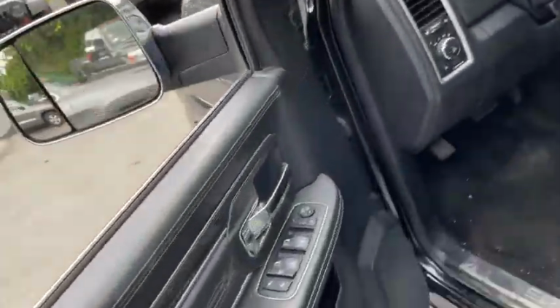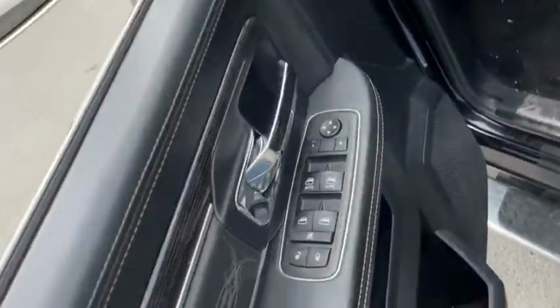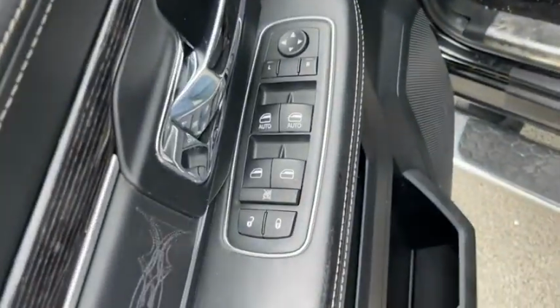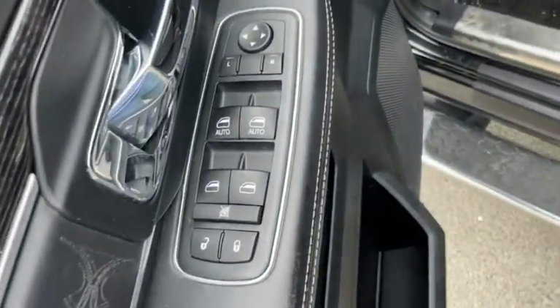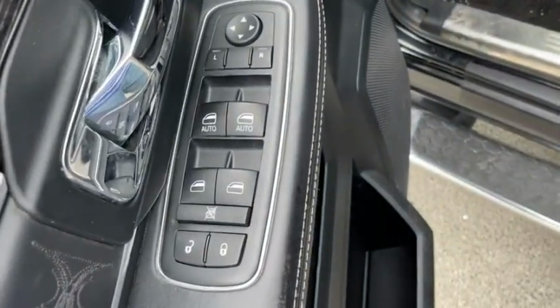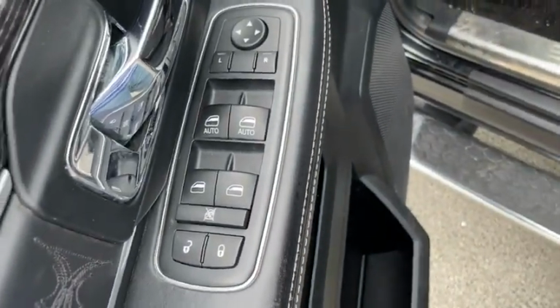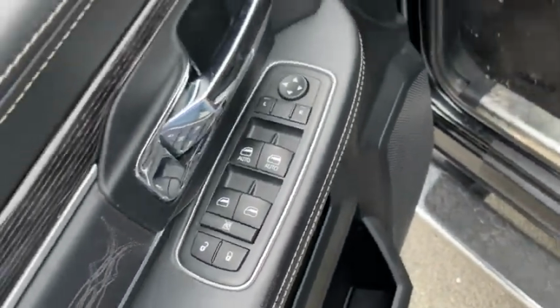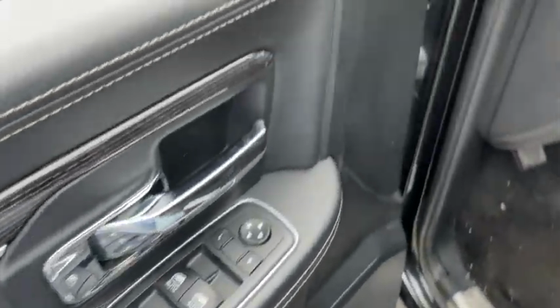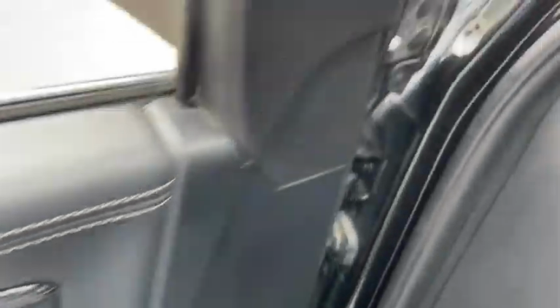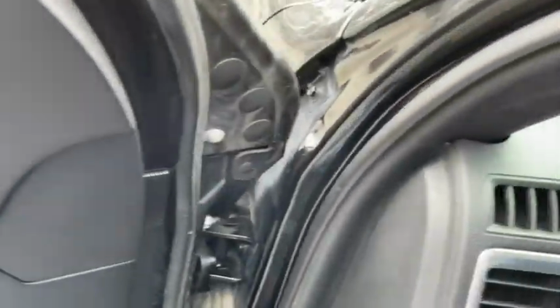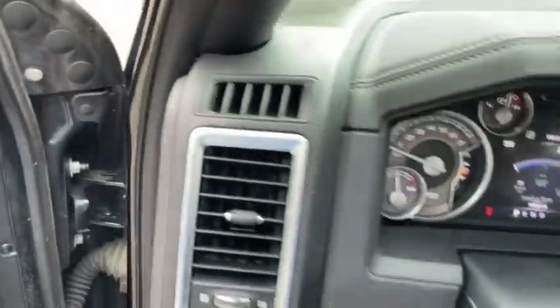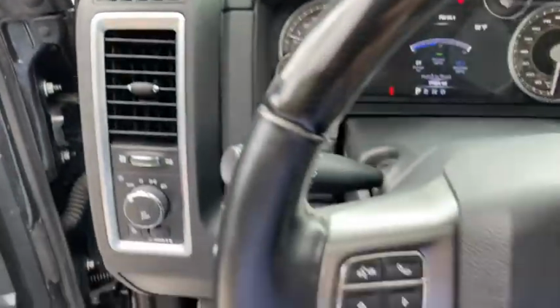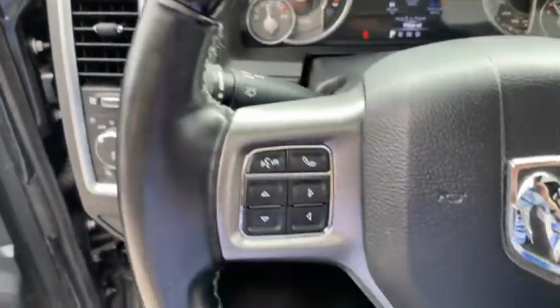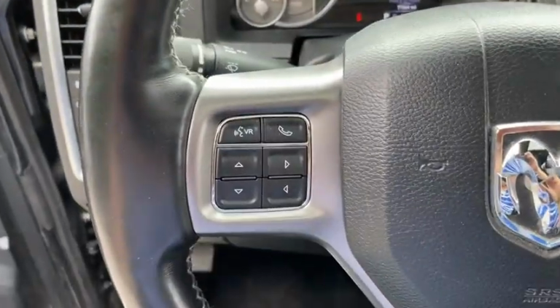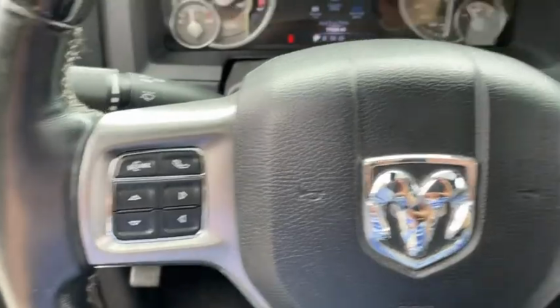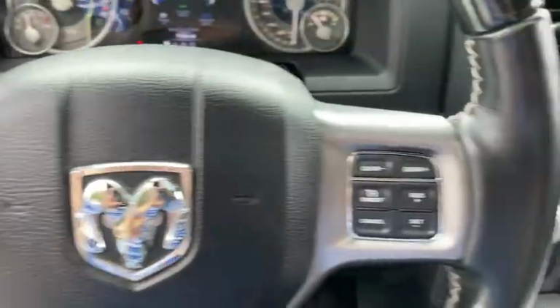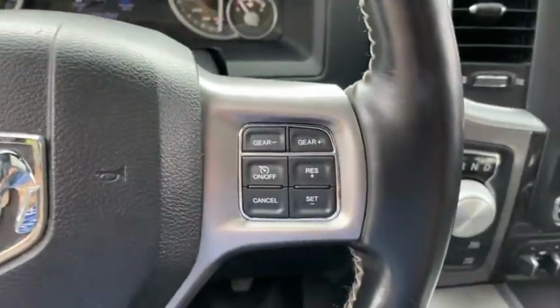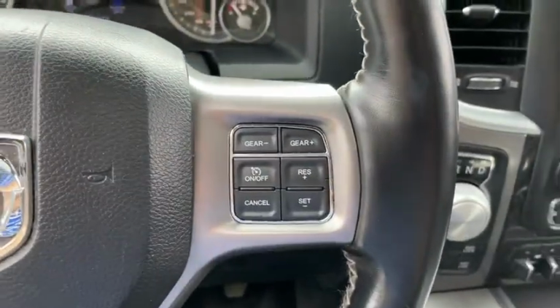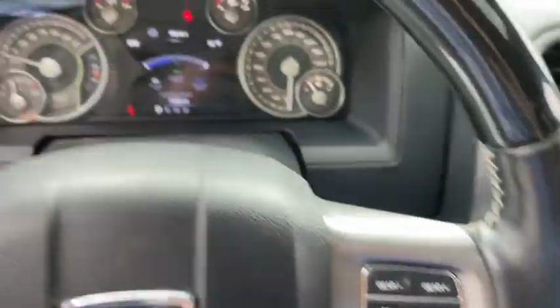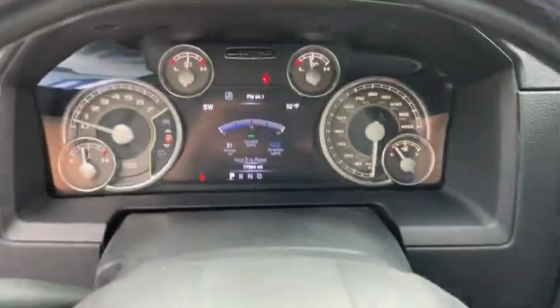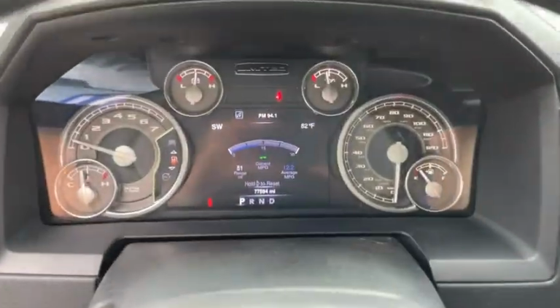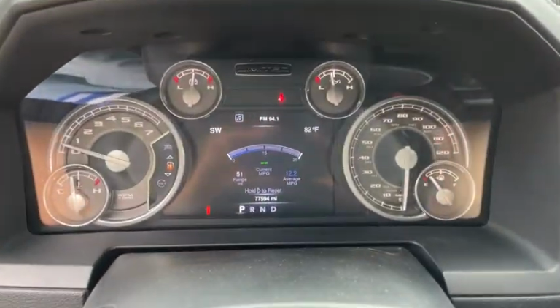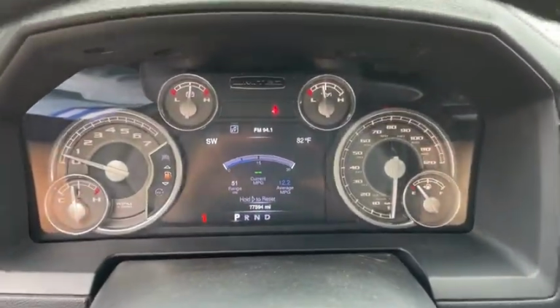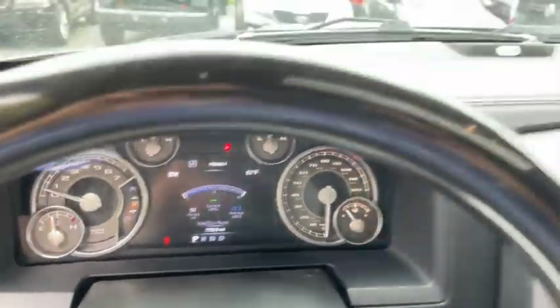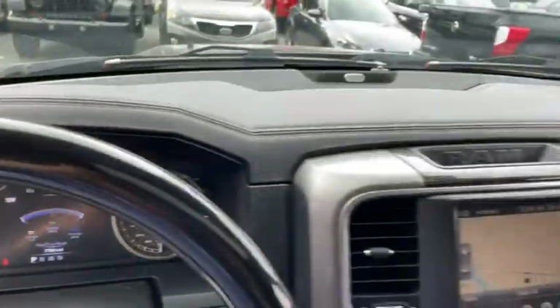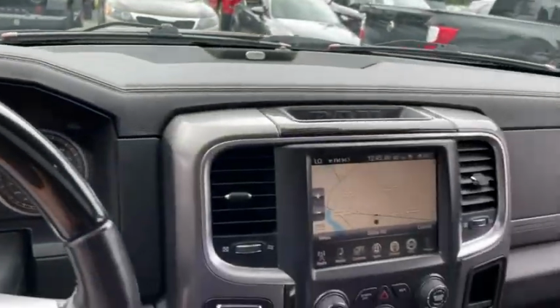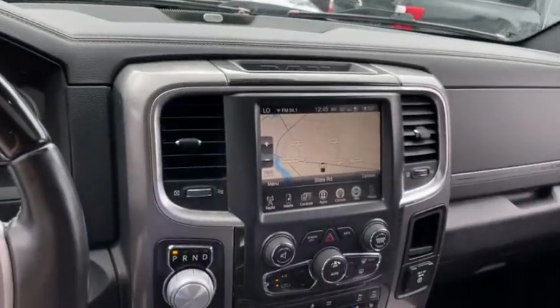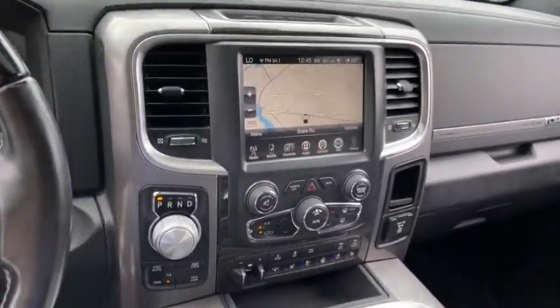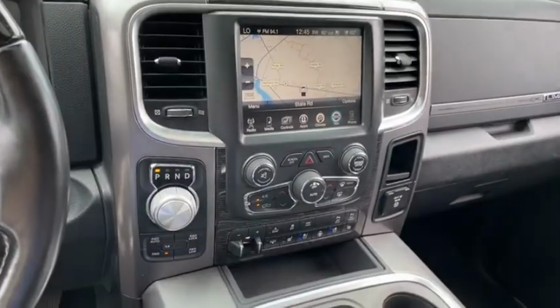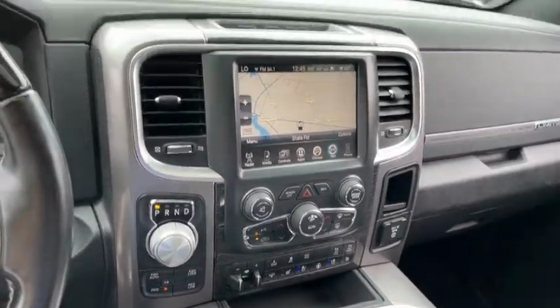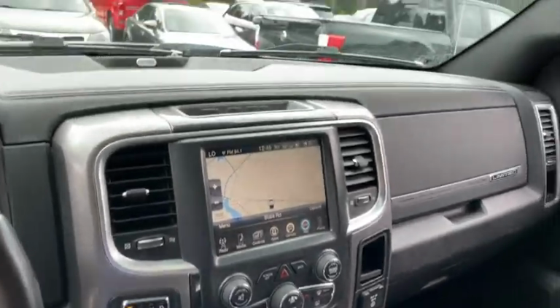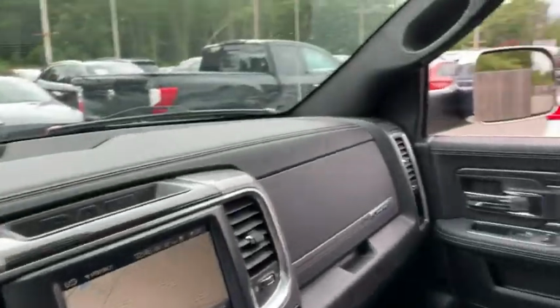This vehicle has less than 80,000 miles. Here are some of this vehicle's great options: tow hitch, power sunroof, backup camera, universal garage door opener, heated steering wheel, and trip computer.